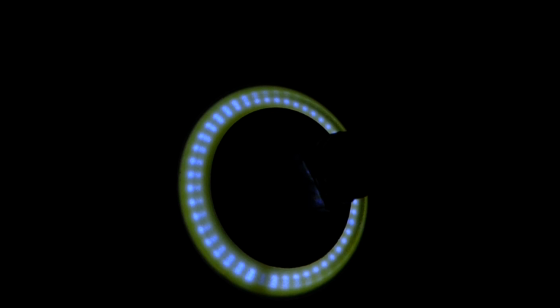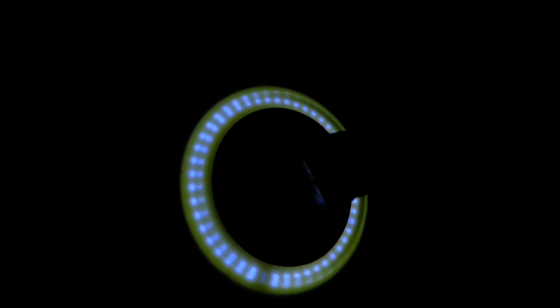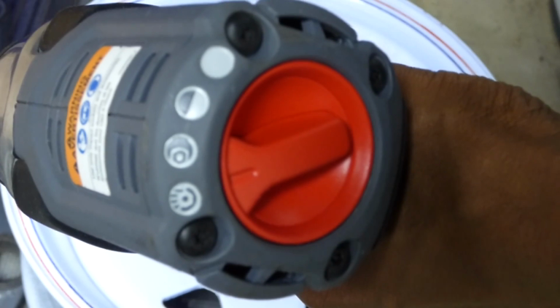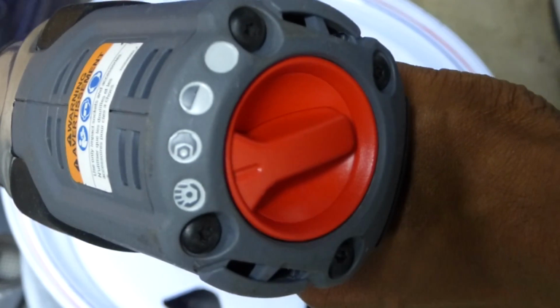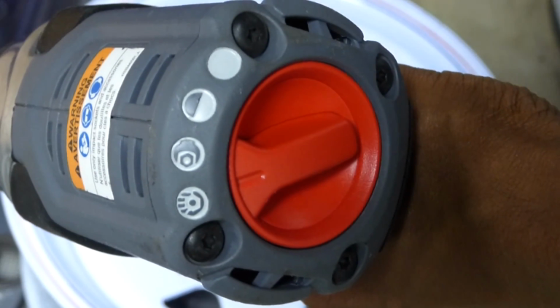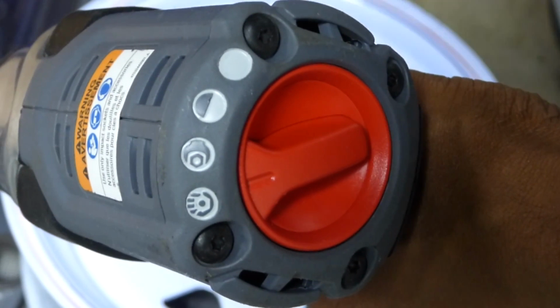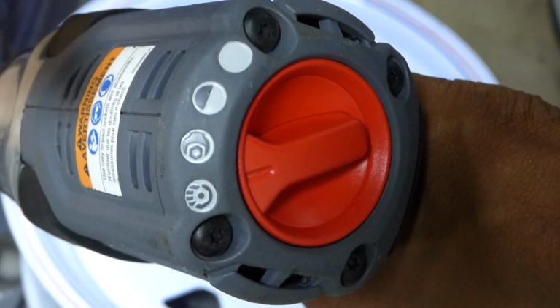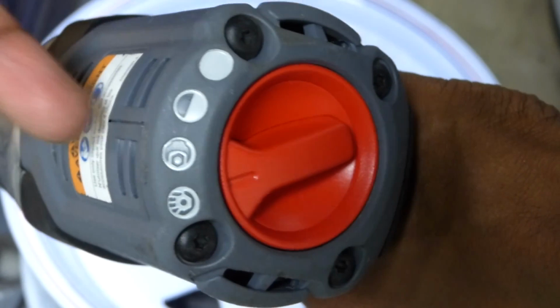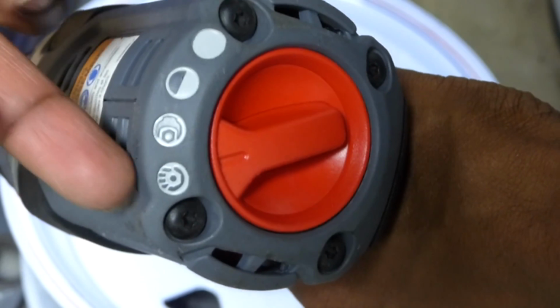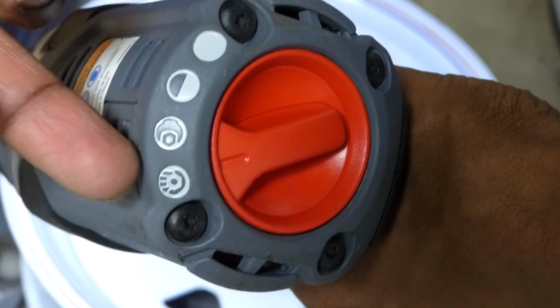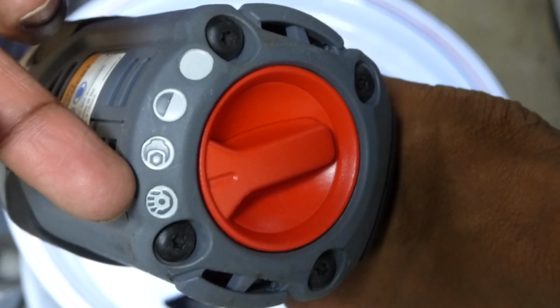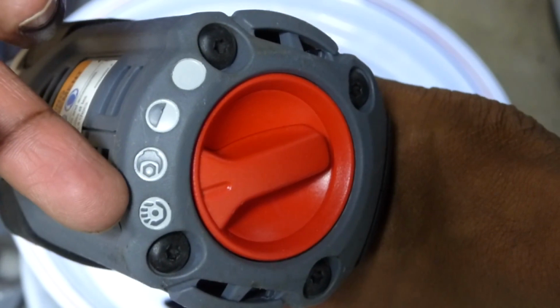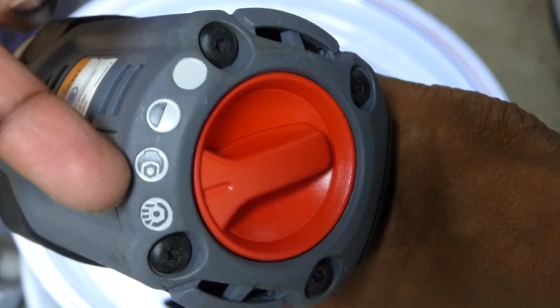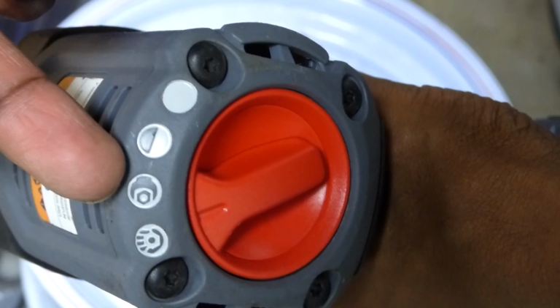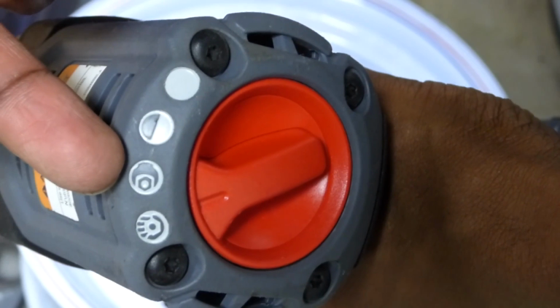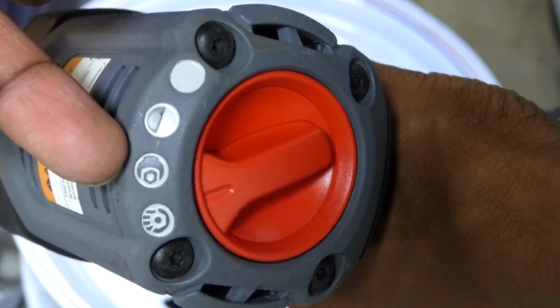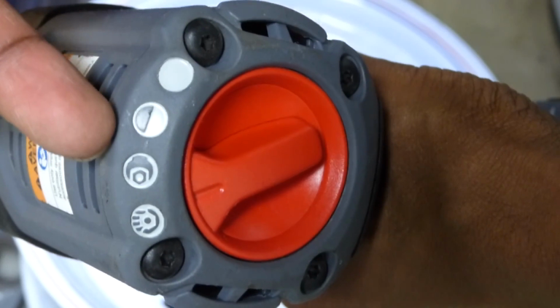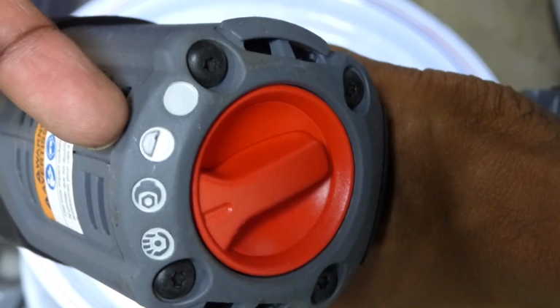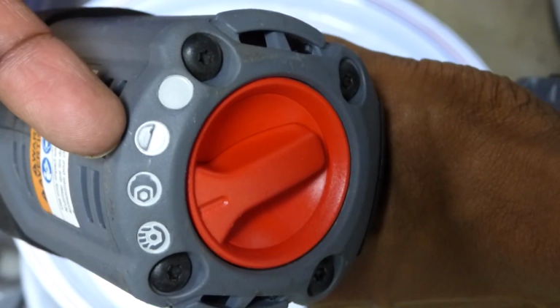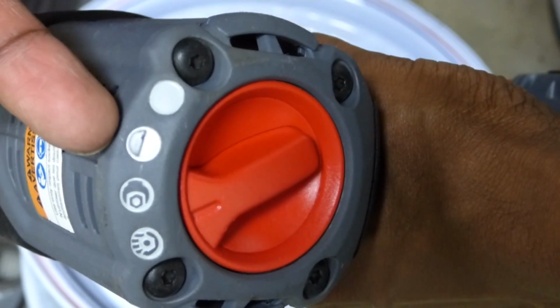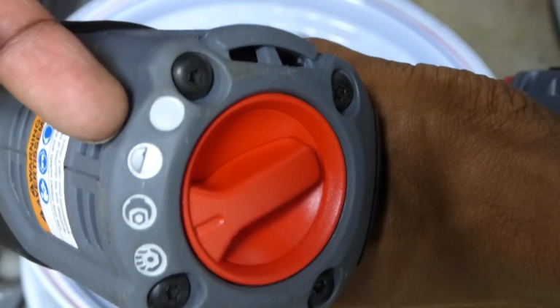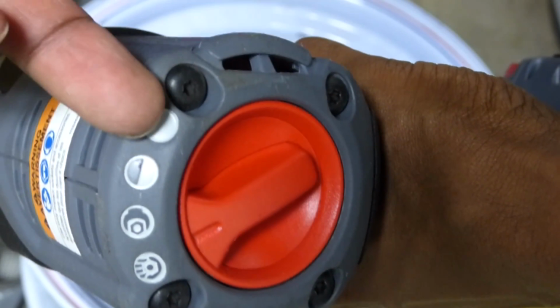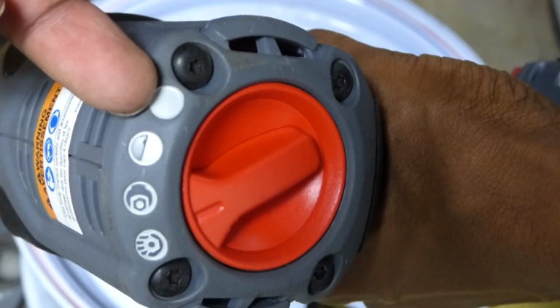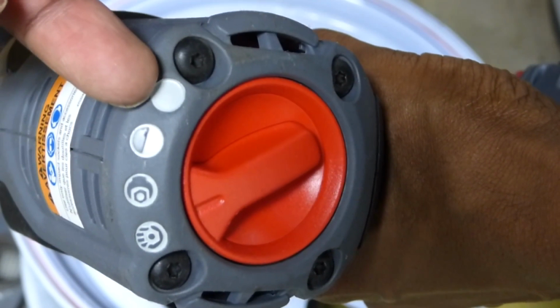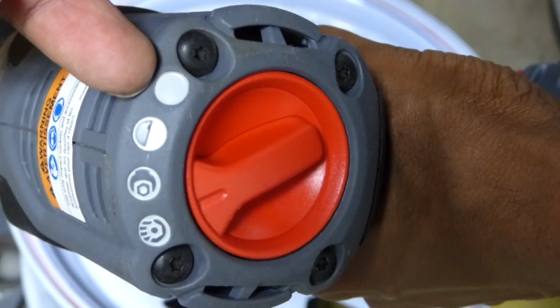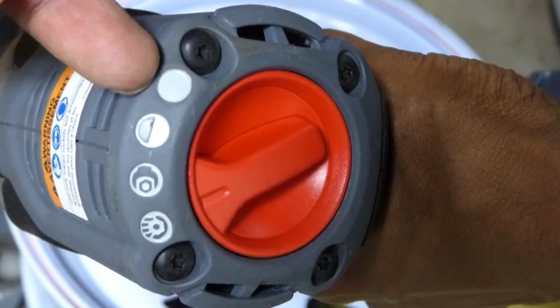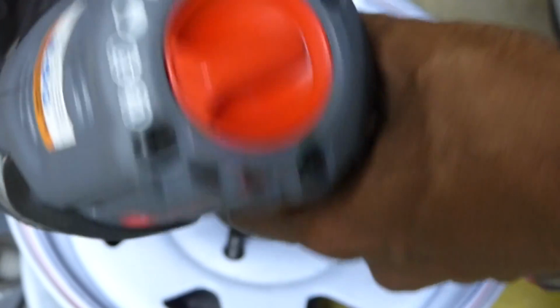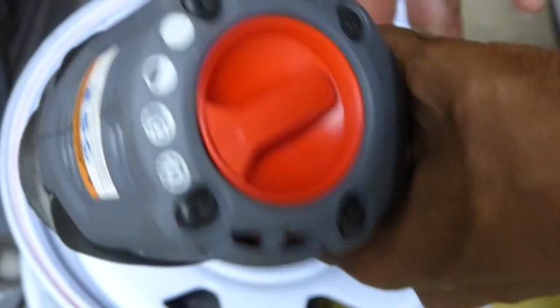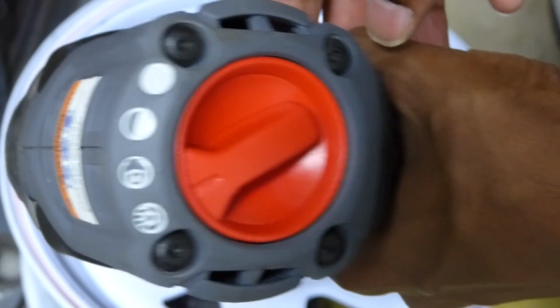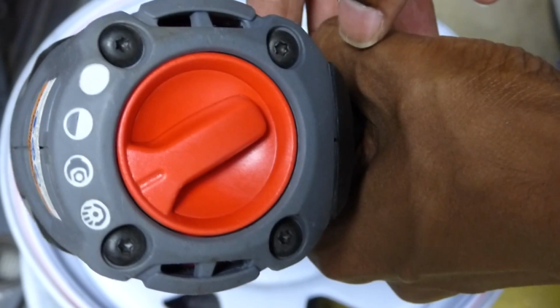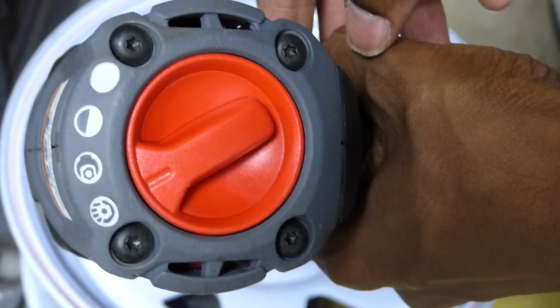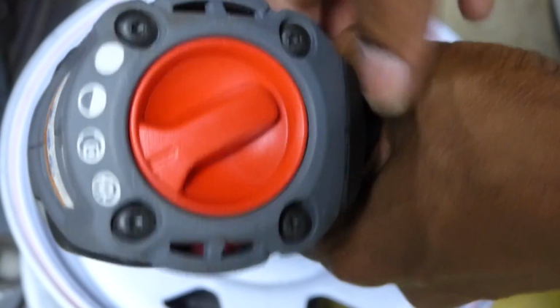The forward settings are hand tight, wrench tight, mid power, and max power. Reverse is always max power.